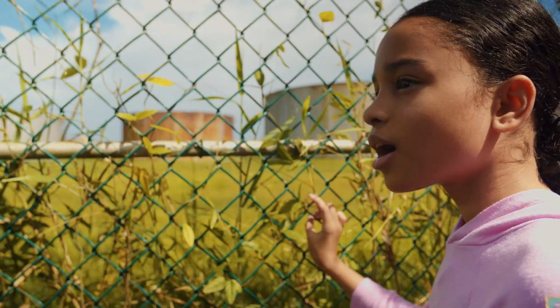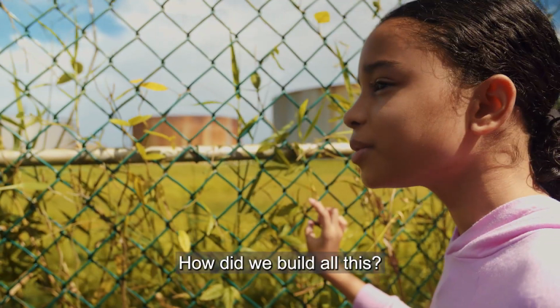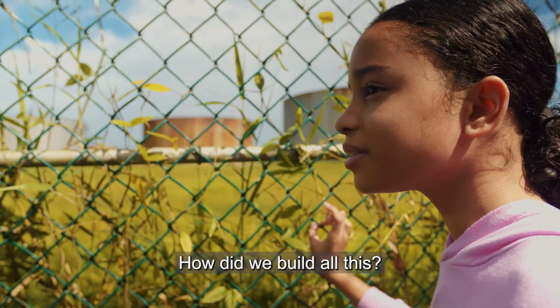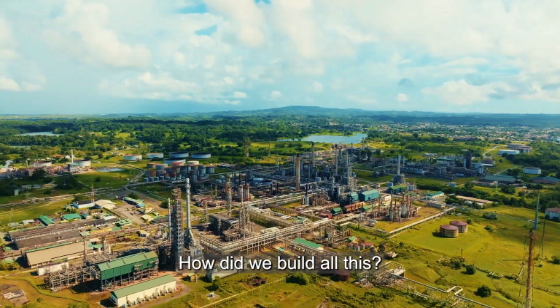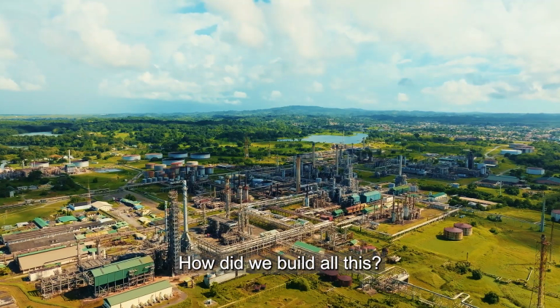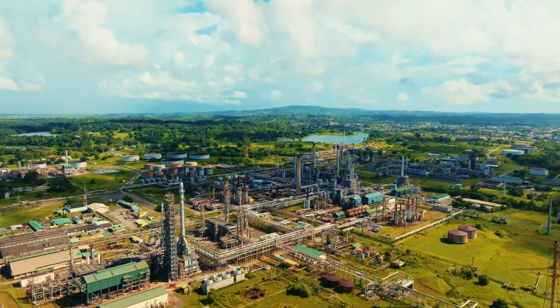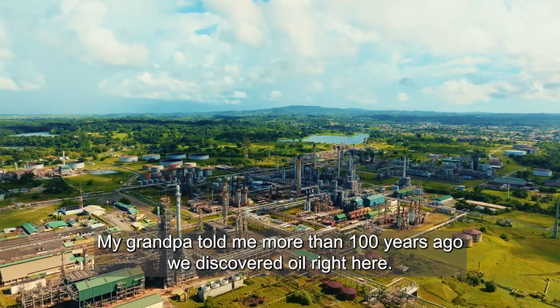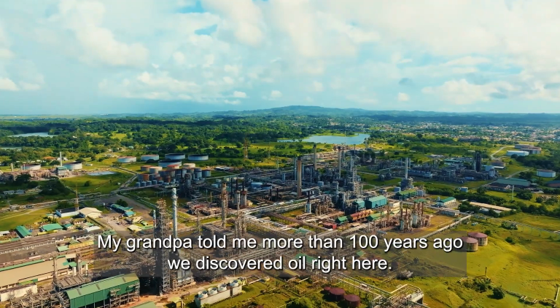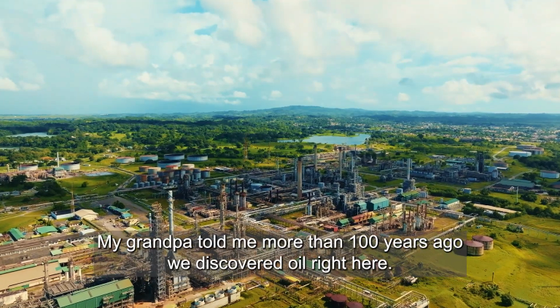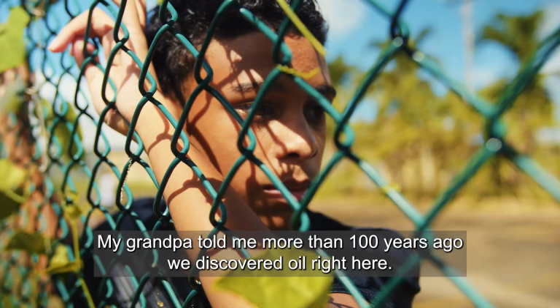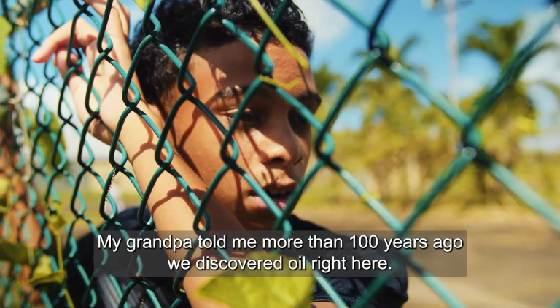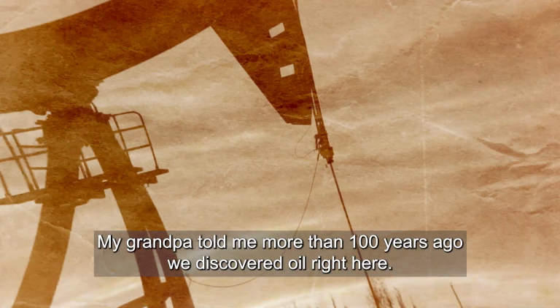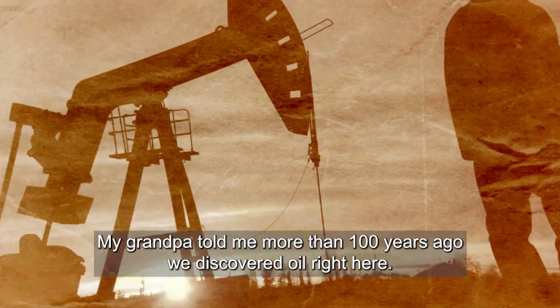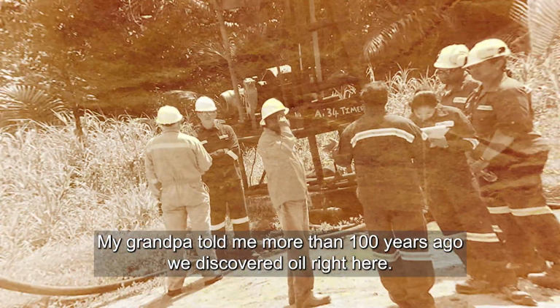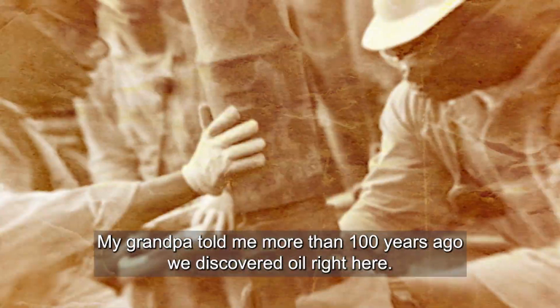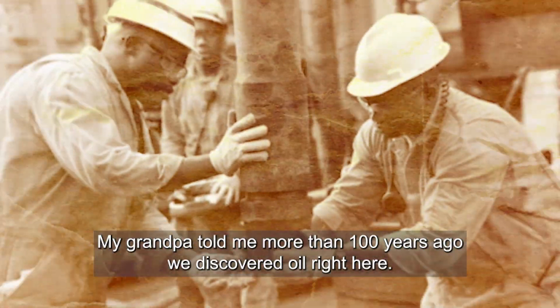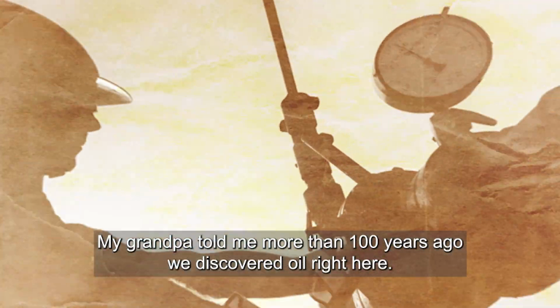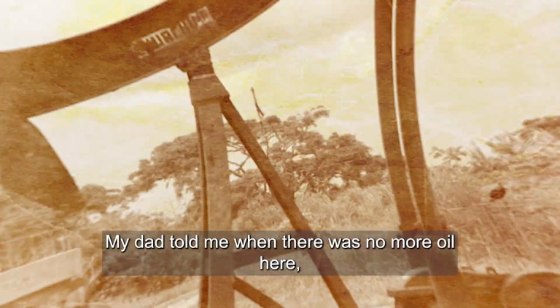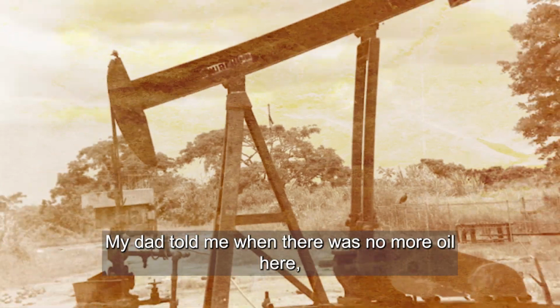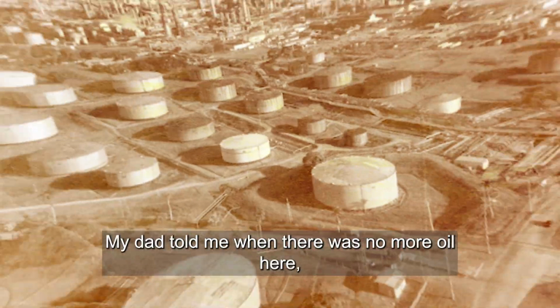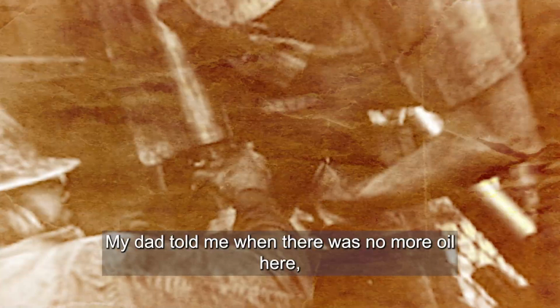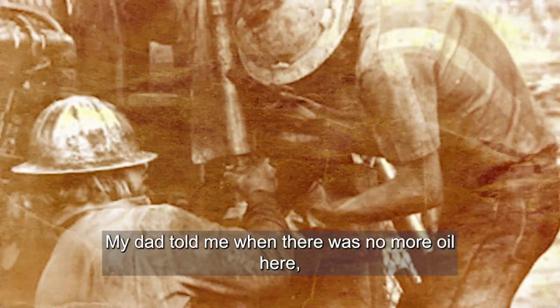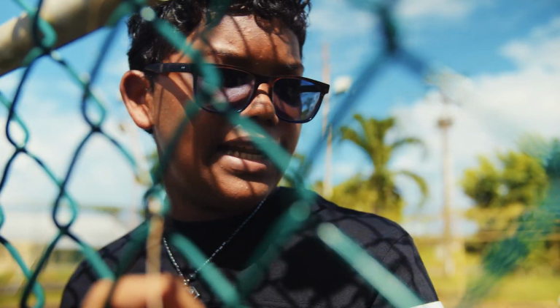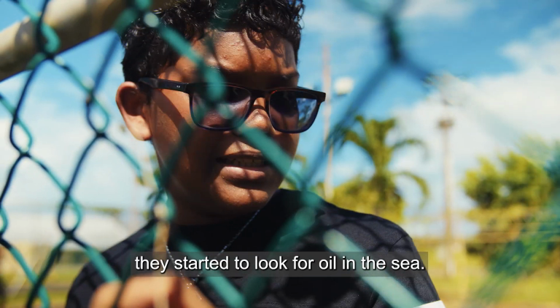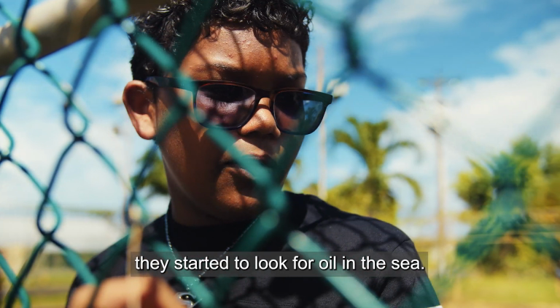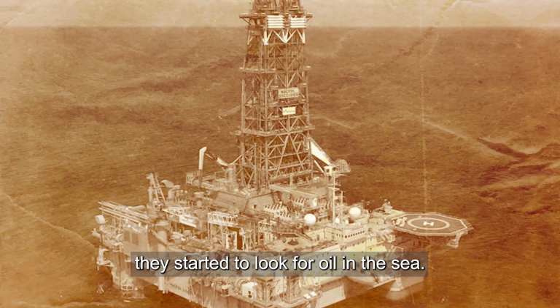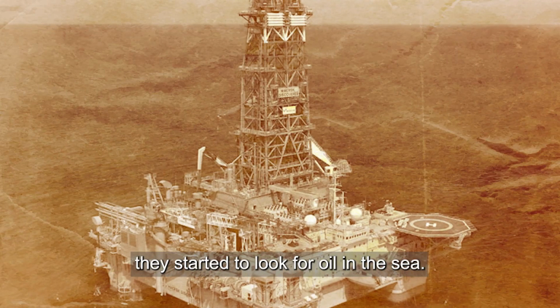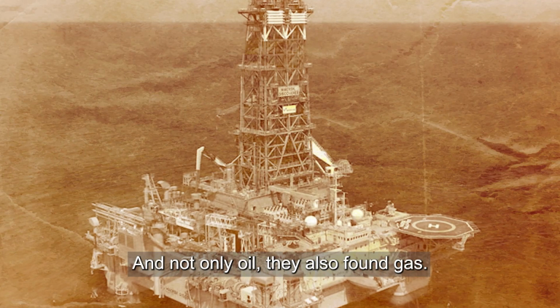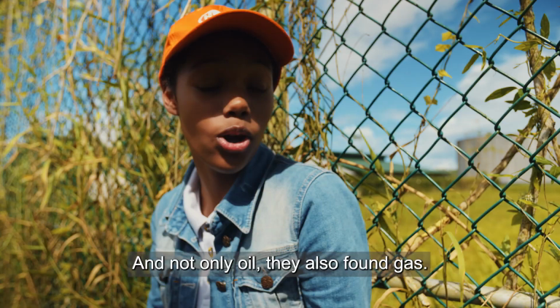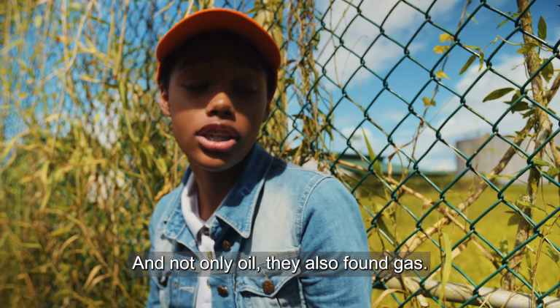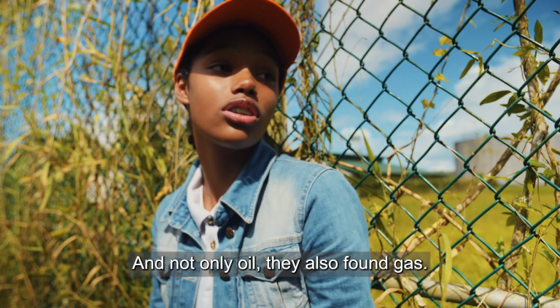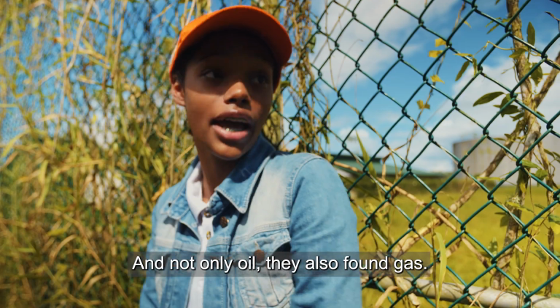How did we build all this? My grandpa told me more than a hundred years ago we discovered oil right here. My dad told me once there was no more oil here, they started to look for oil in the sea. And not only oil — they also found gas.